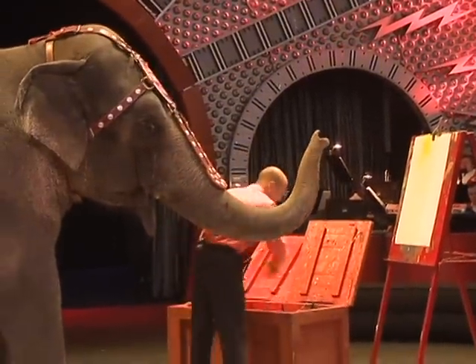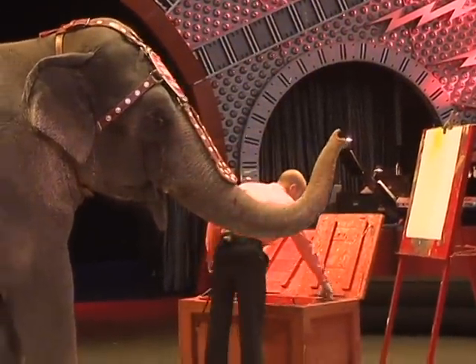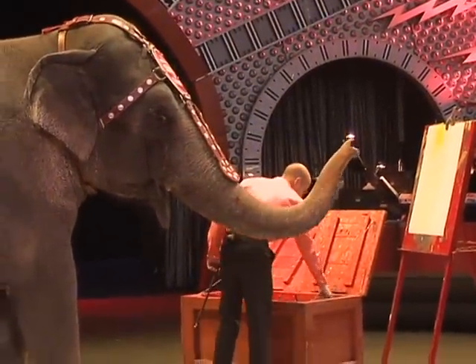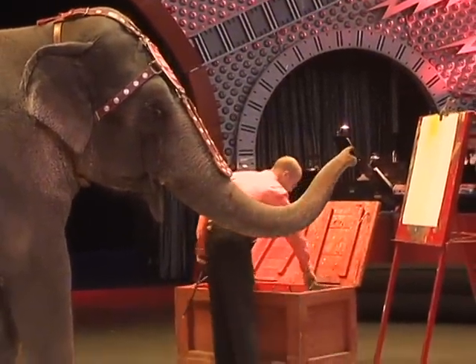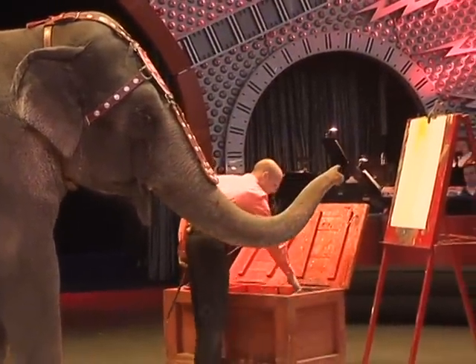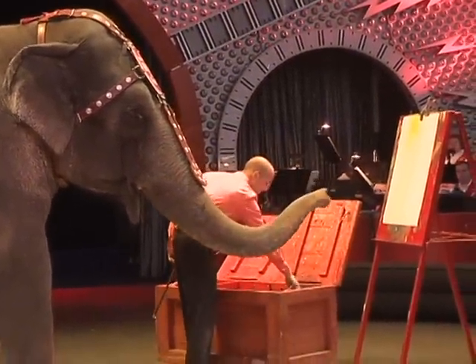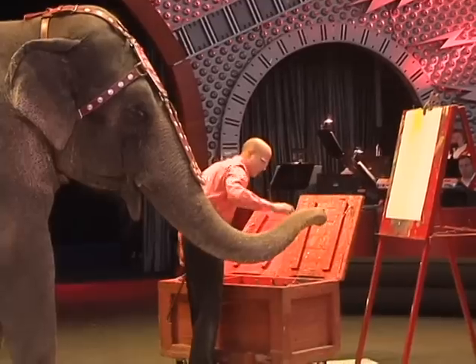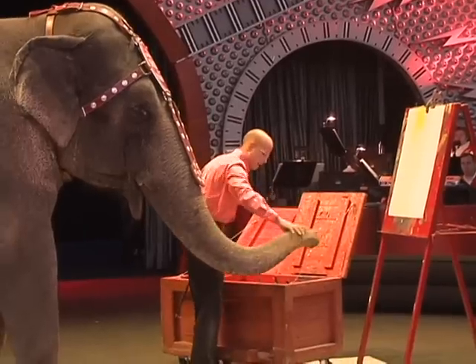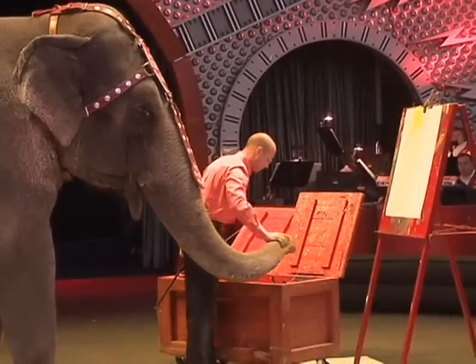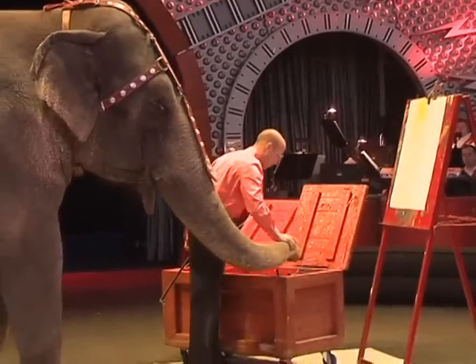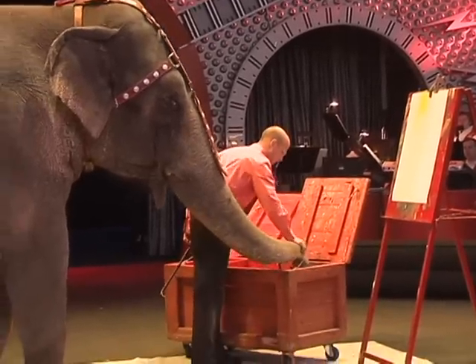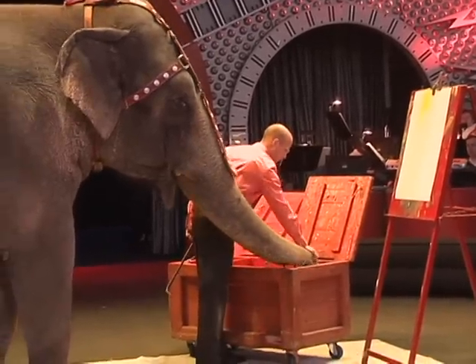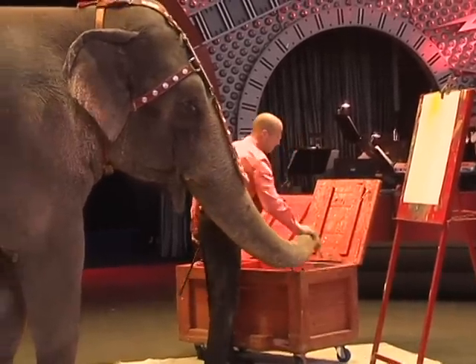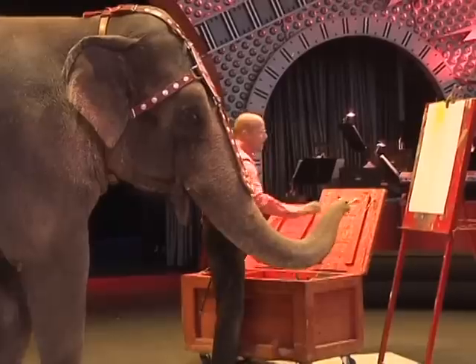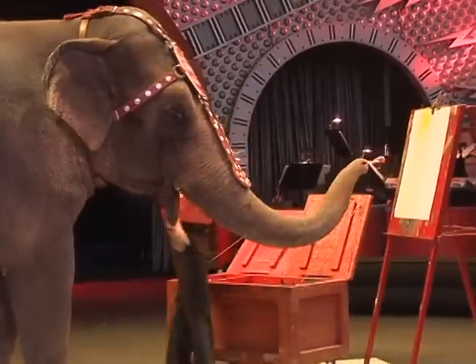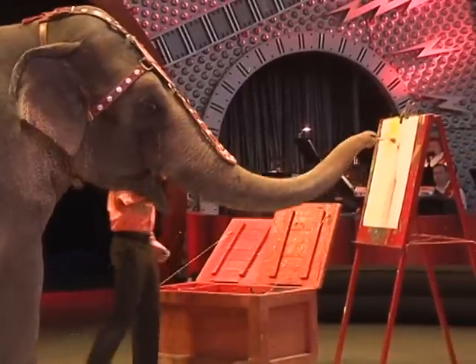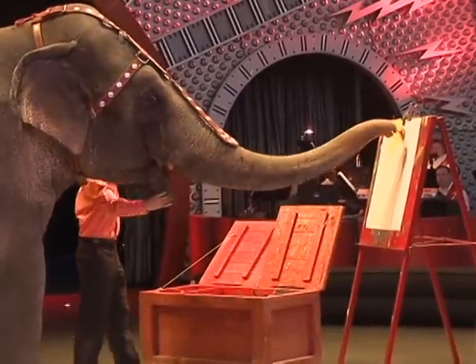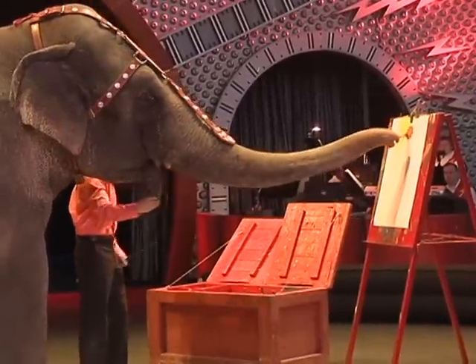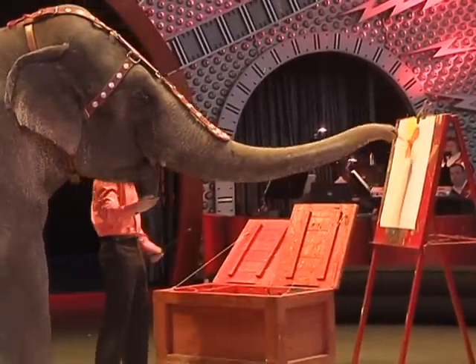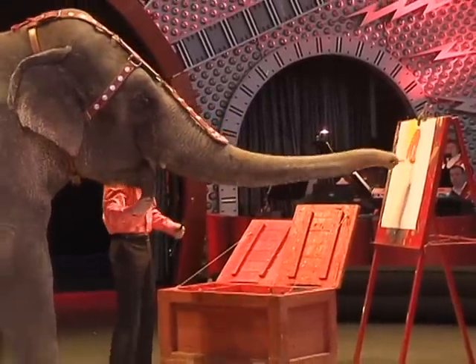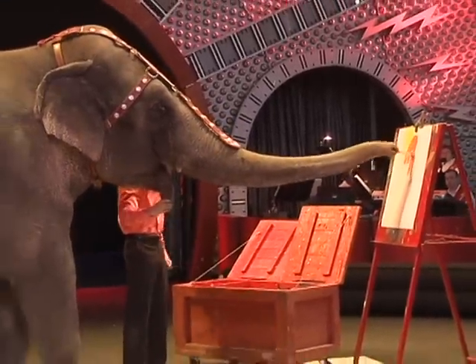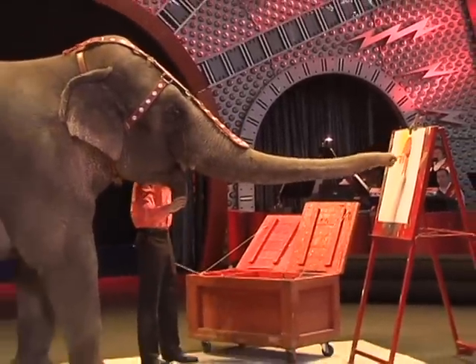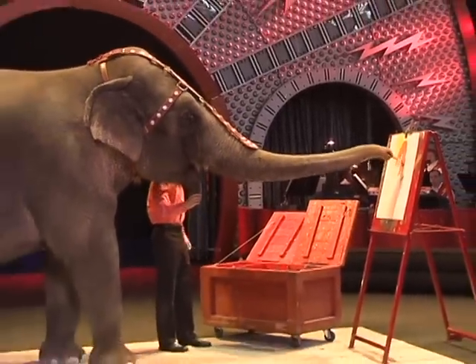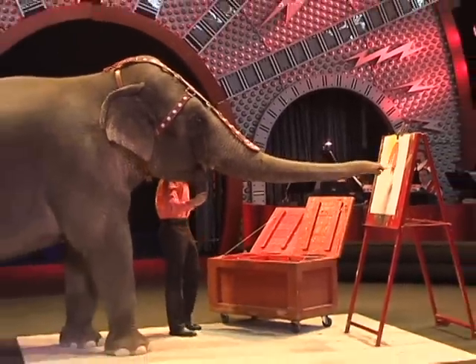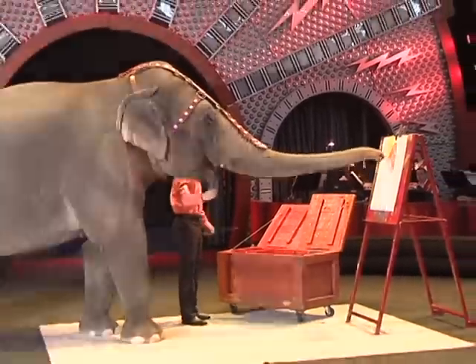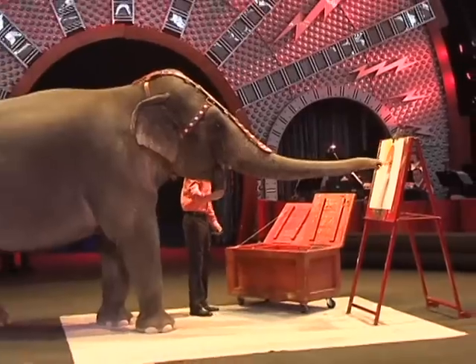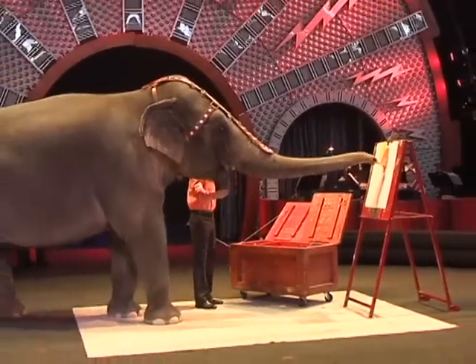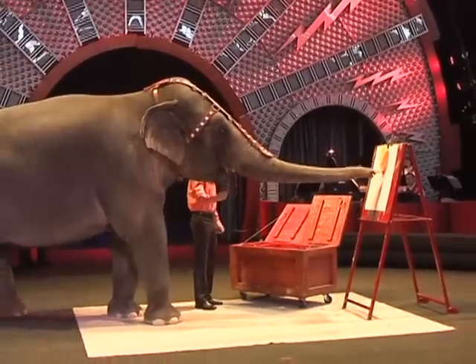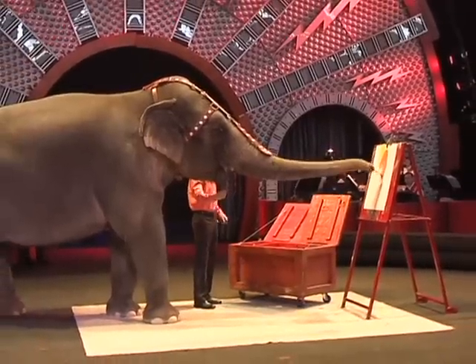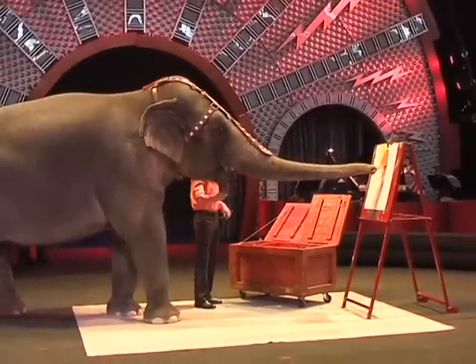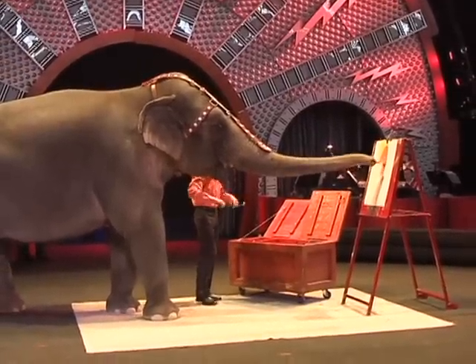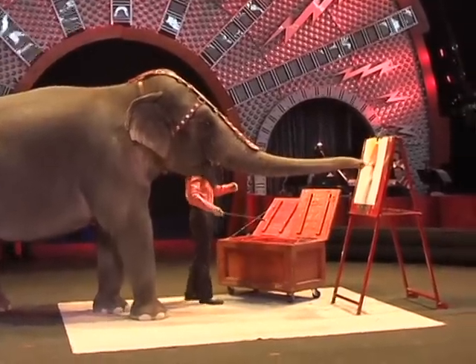Now, elephants love to eat. You can imagine how much they eat weighing 8,000 pounds. Asia eats over 250 pounds of food a day. Her main diet is hay and grain like a horse, and a lot of fruits and vegetables.